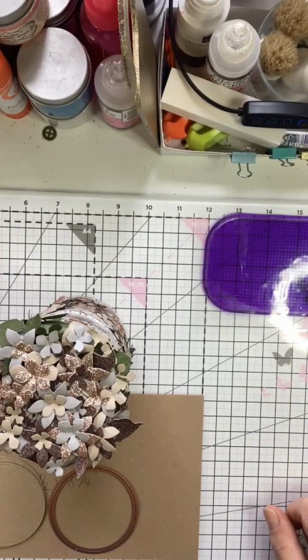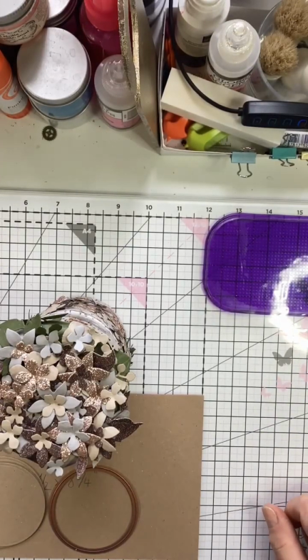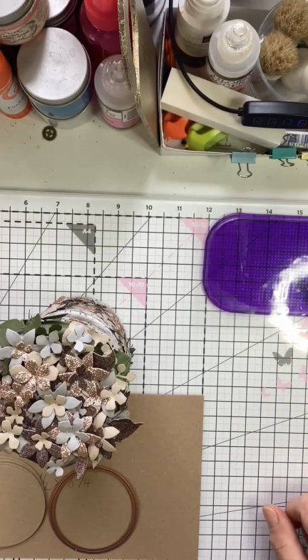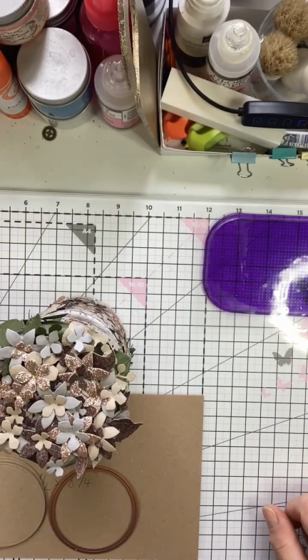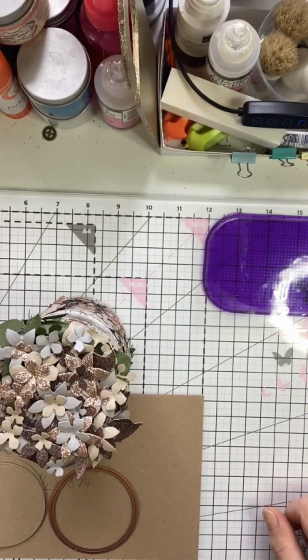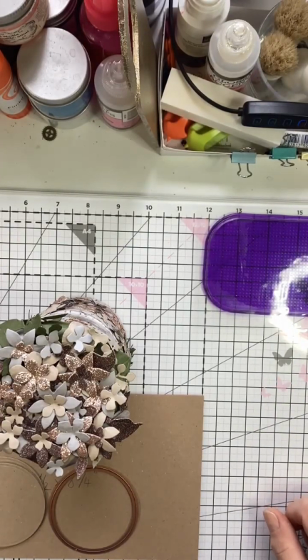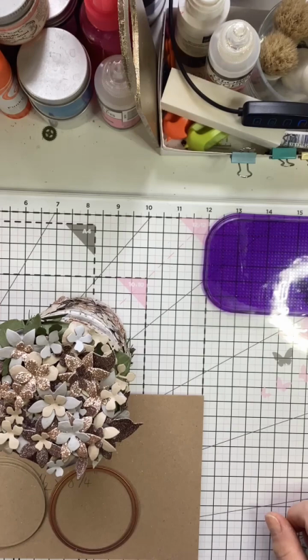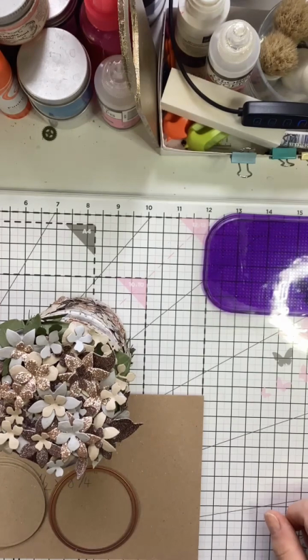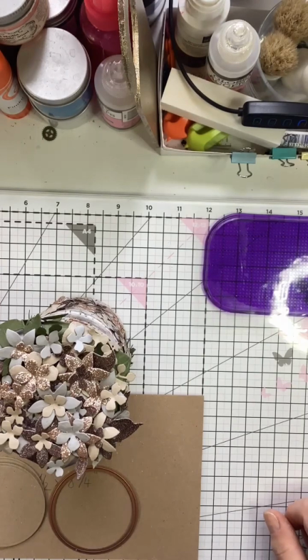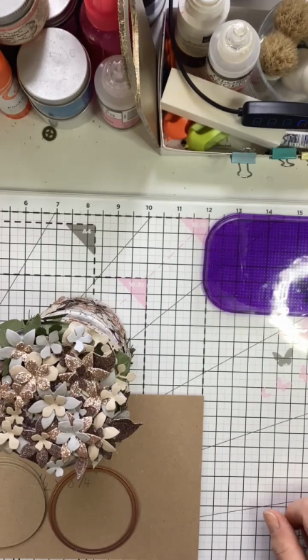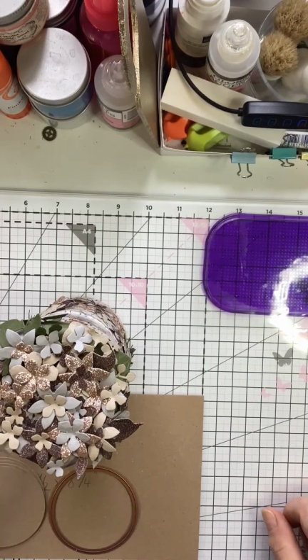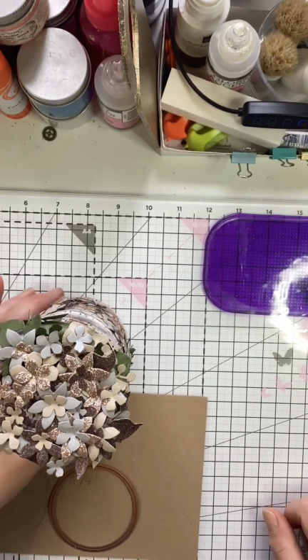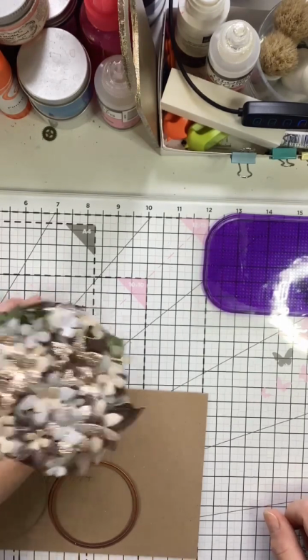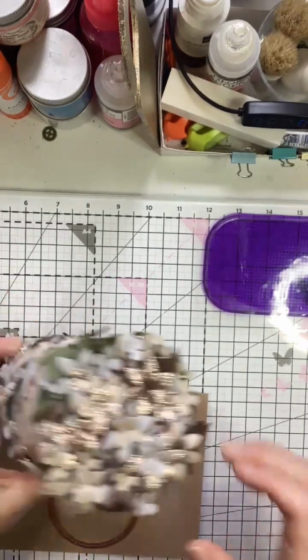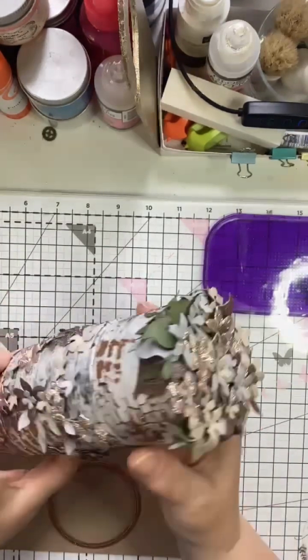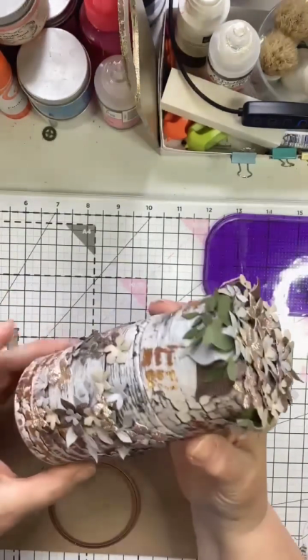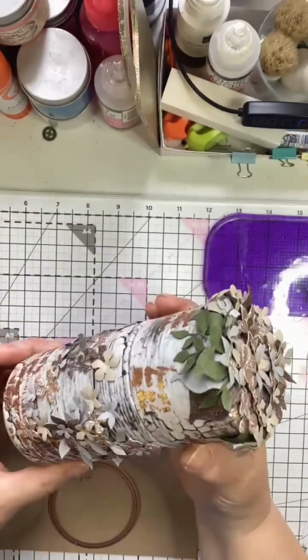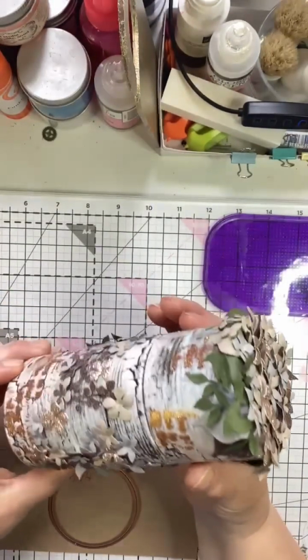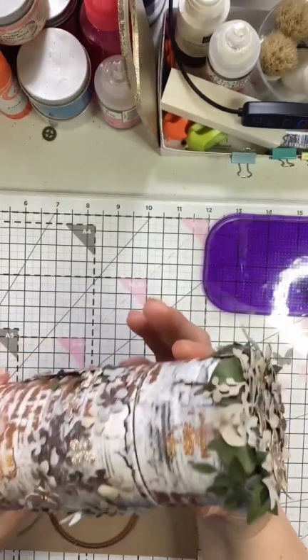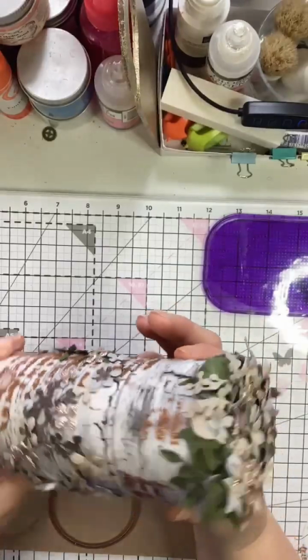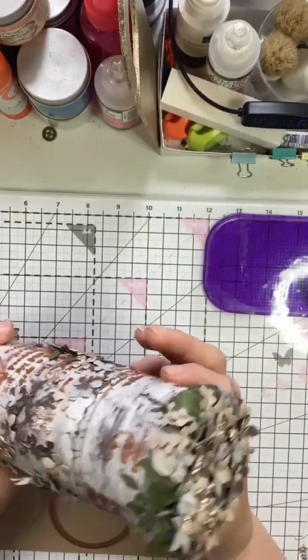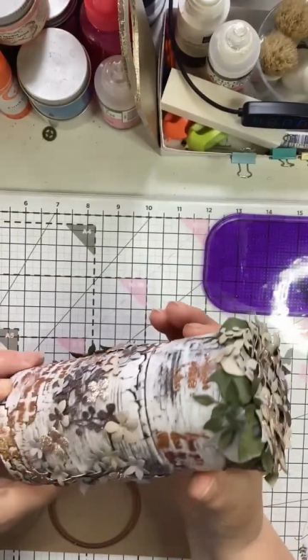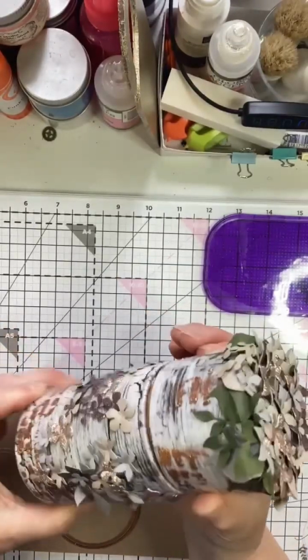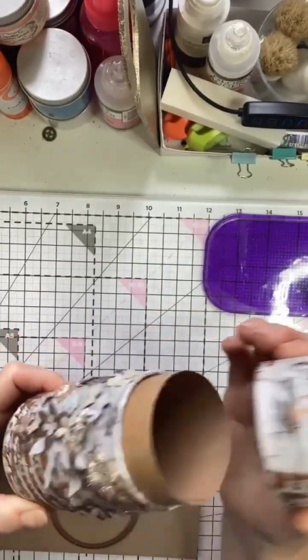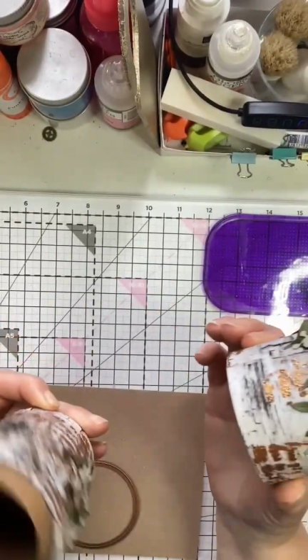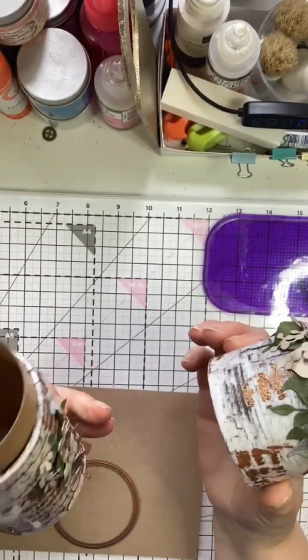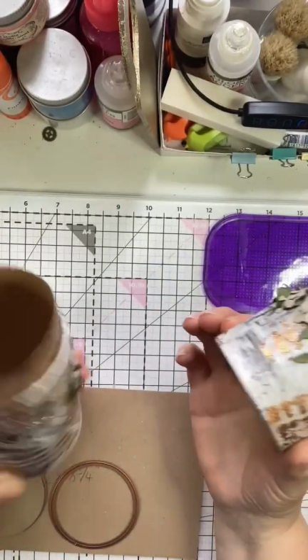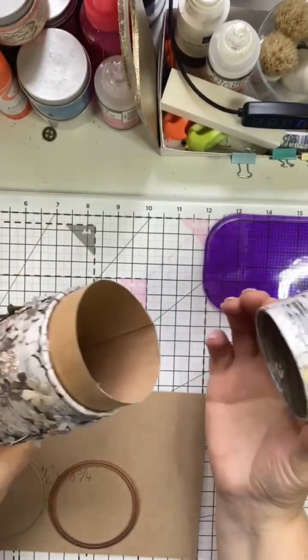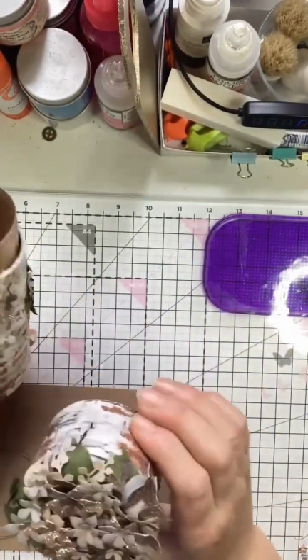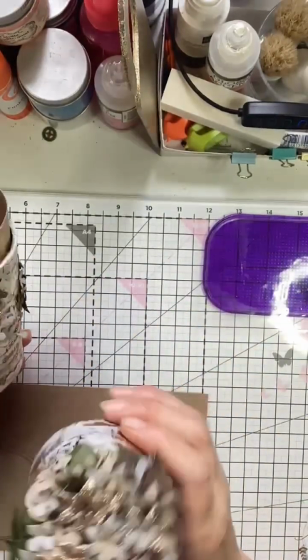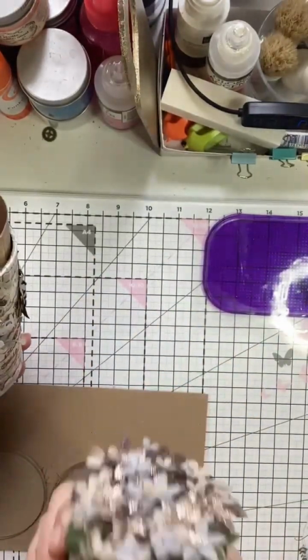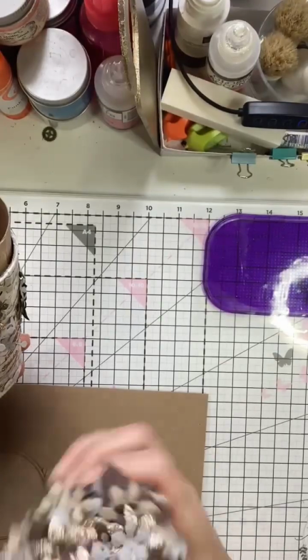Hello and welcome to another tutorial with me. My name is Crafty Jojo and today I want to show you how I upcycled old ribbon spools and created this beautiful storage box — it has a lid that's decorated with flowers and obviously the box itself.